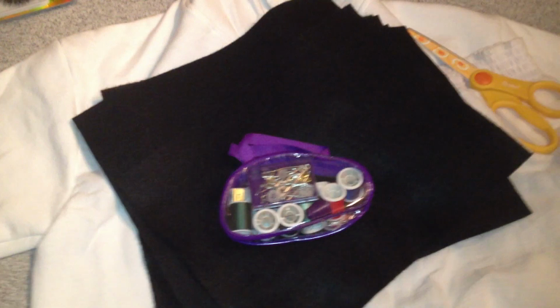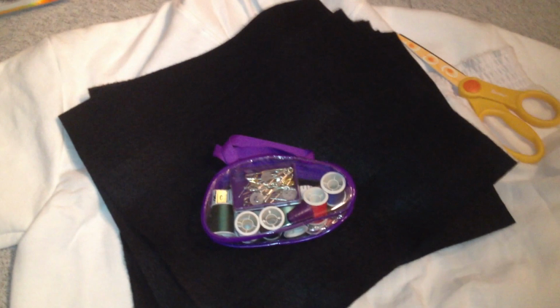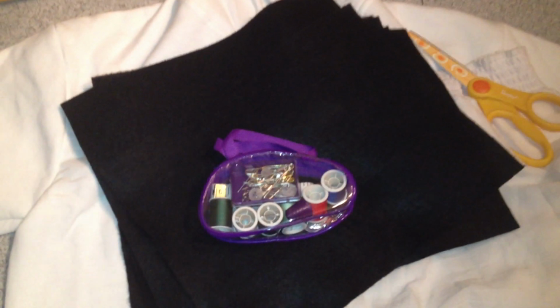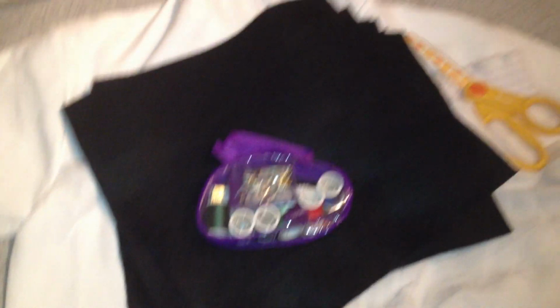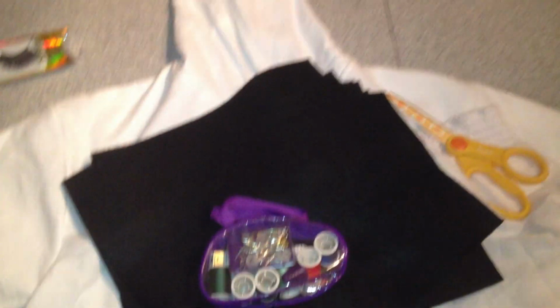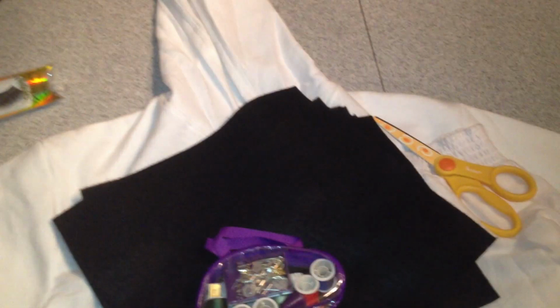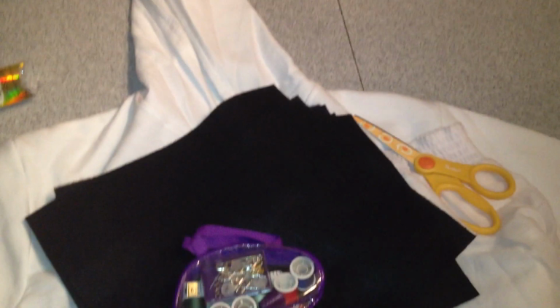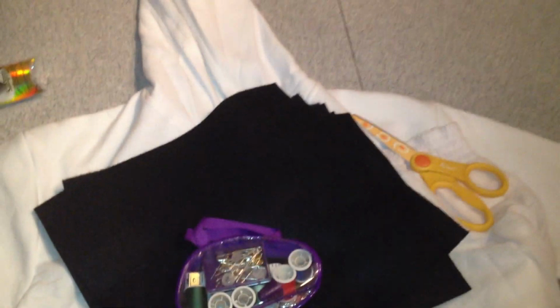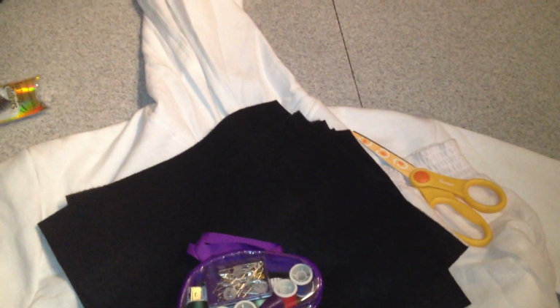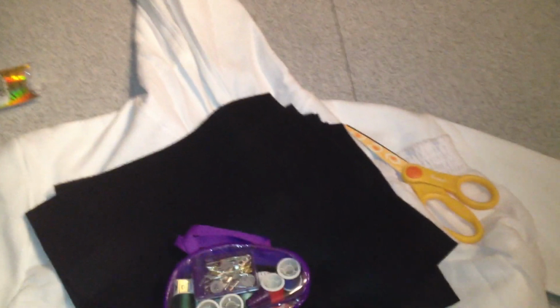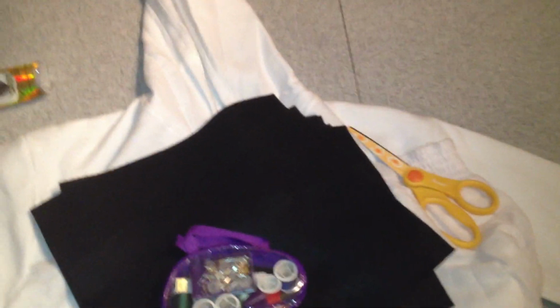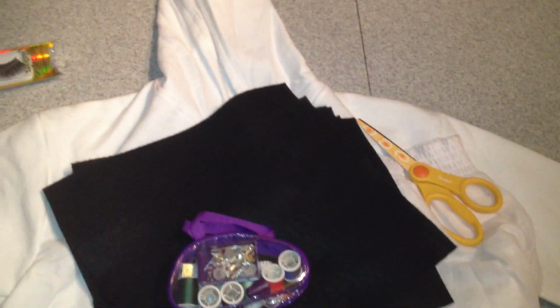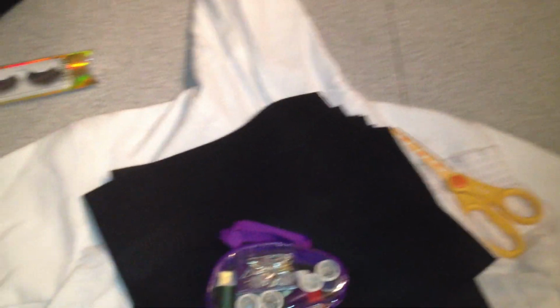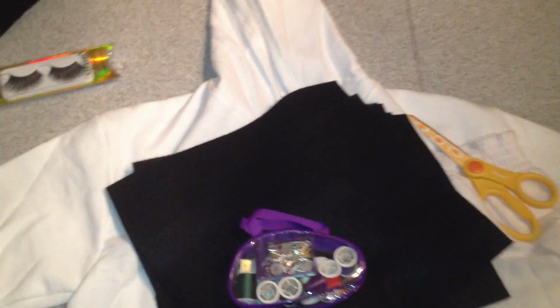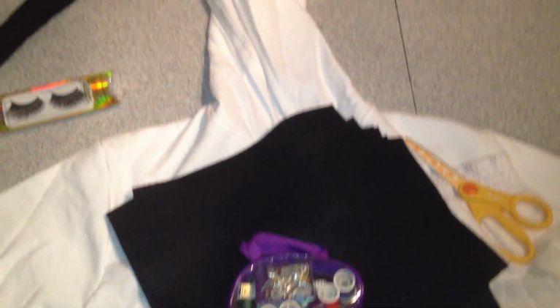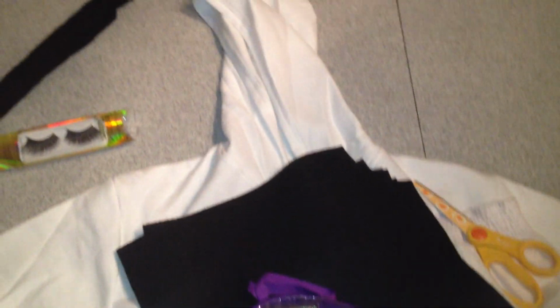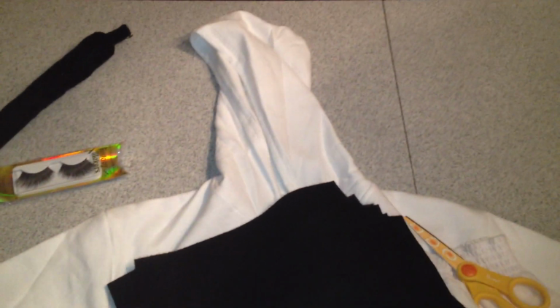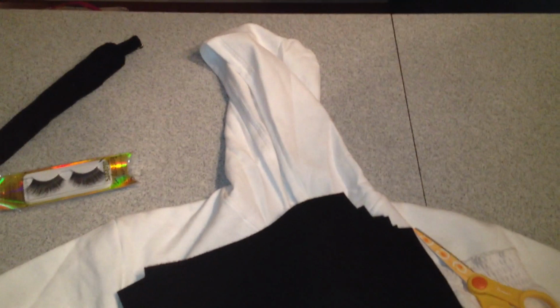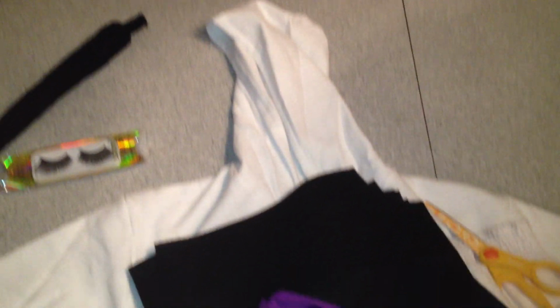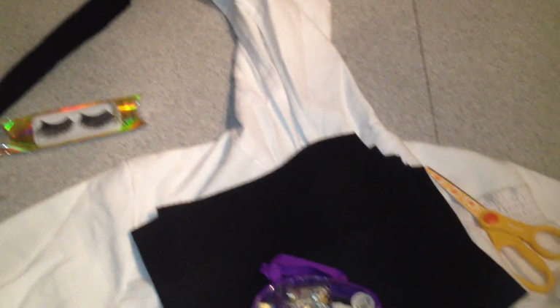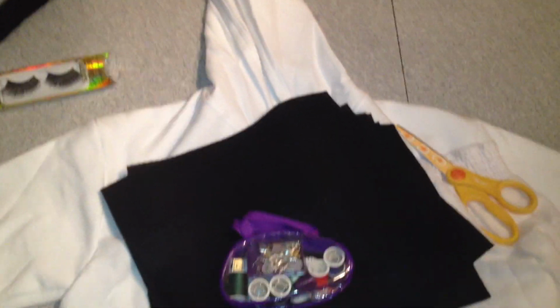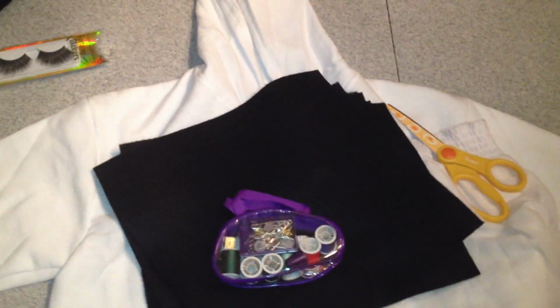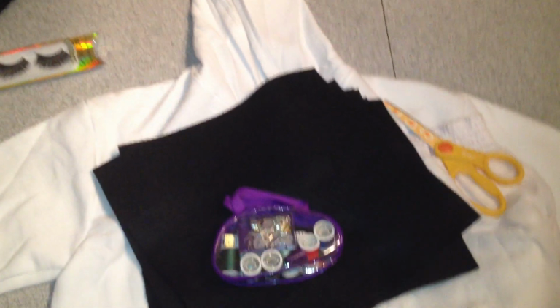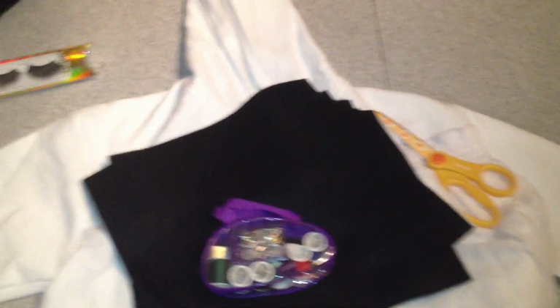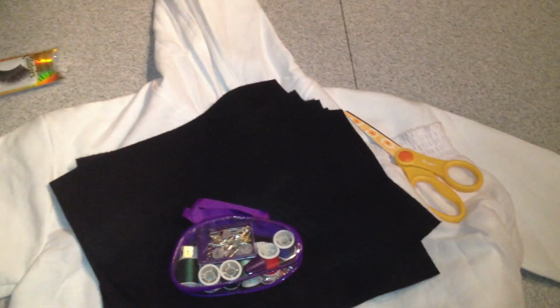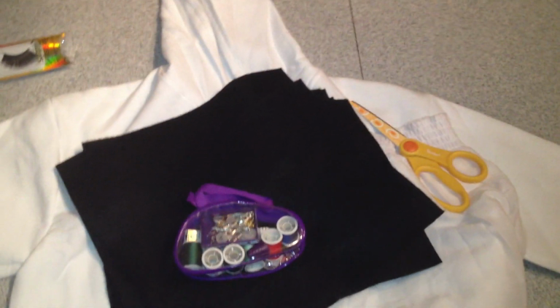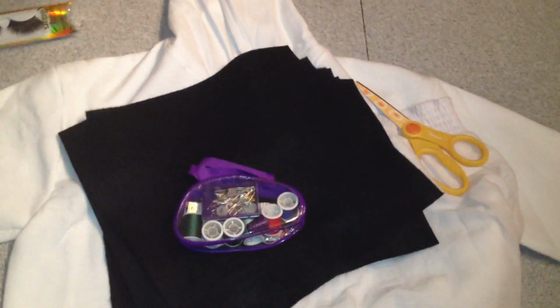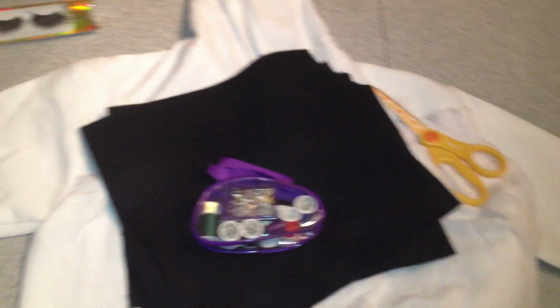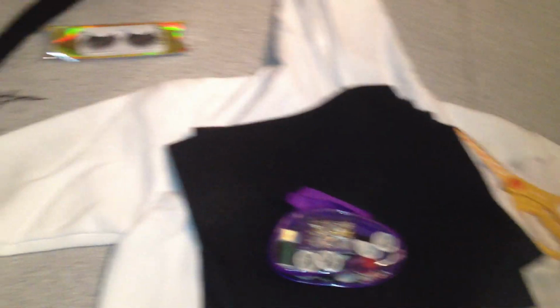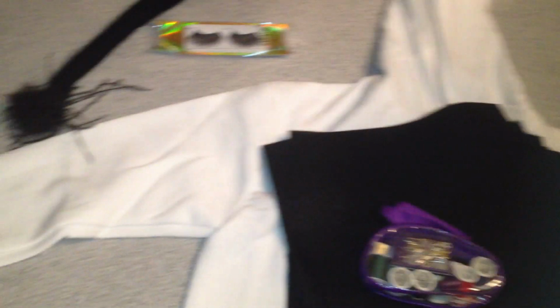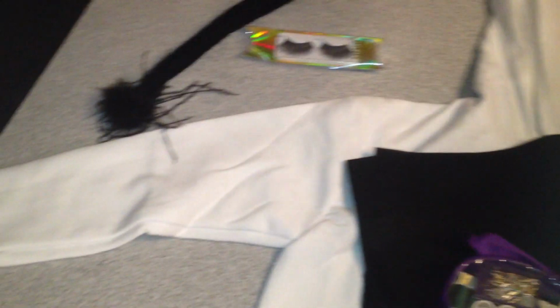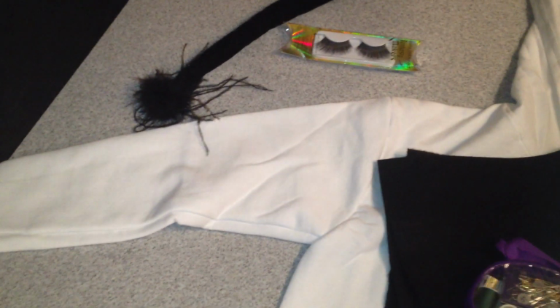Hey guys, it's the Frugal Nista about to do a cow costume from Mirabella, her second grade performance — she is a cow, so mommy has to make a cow costume.